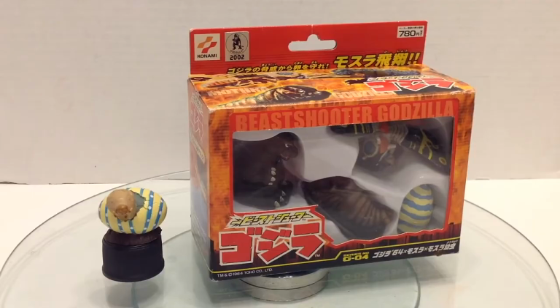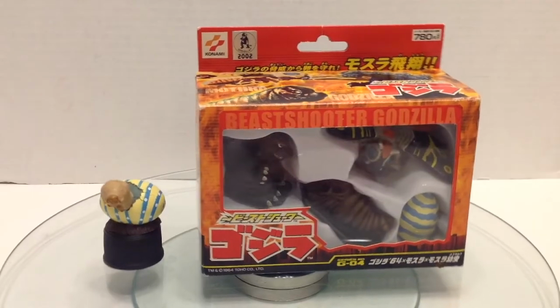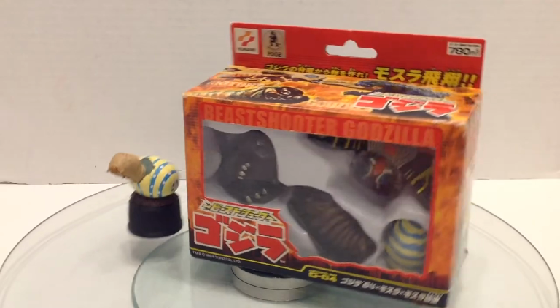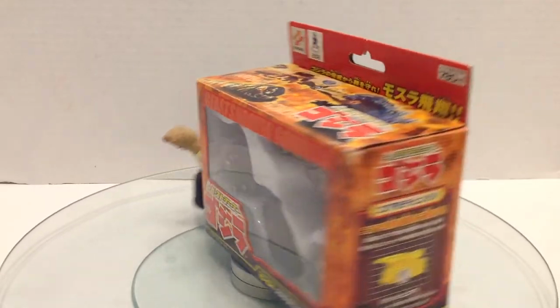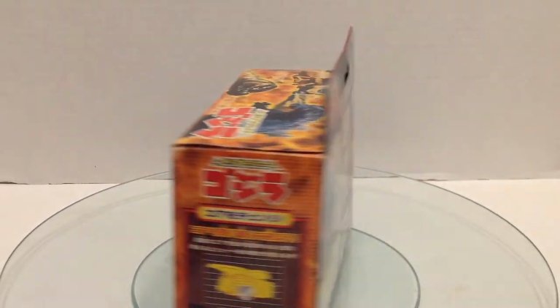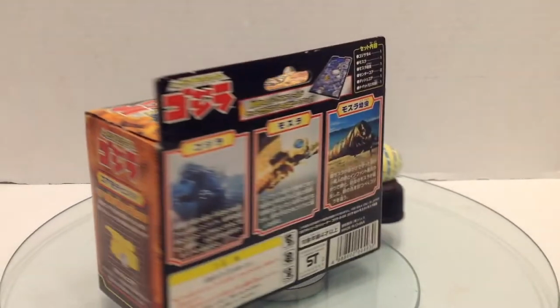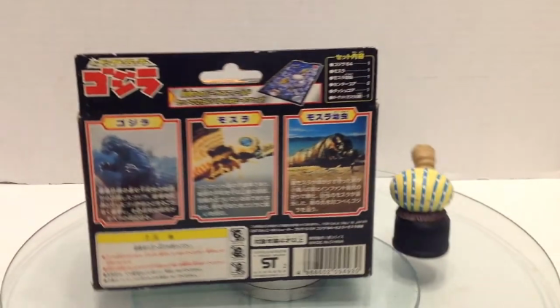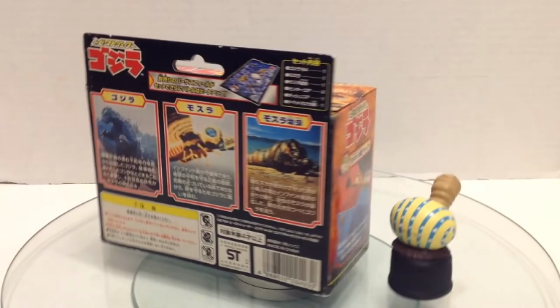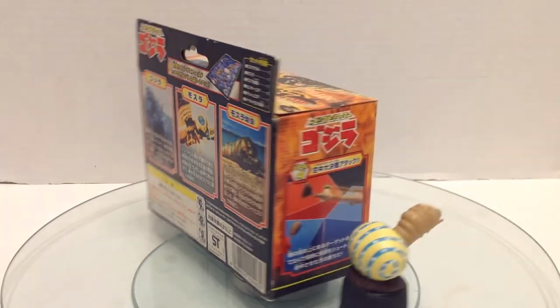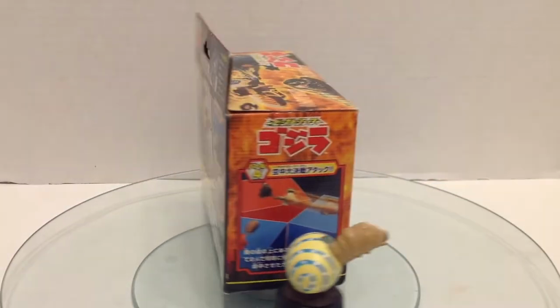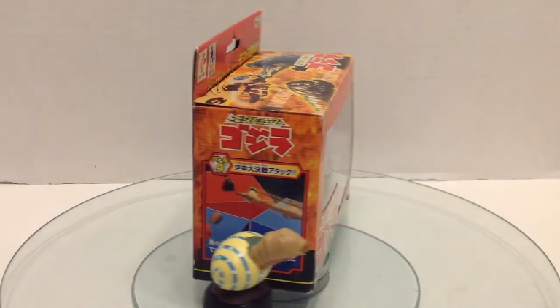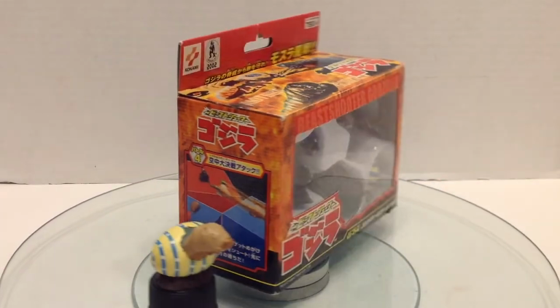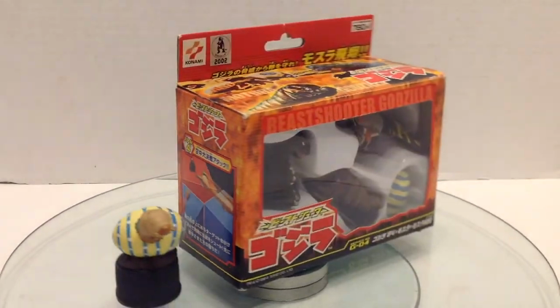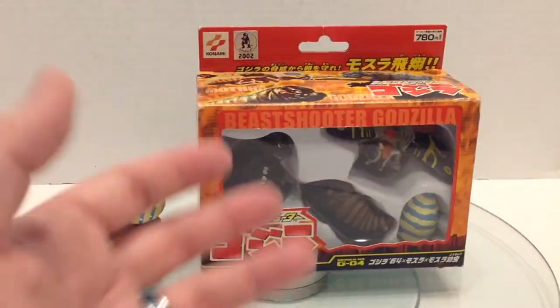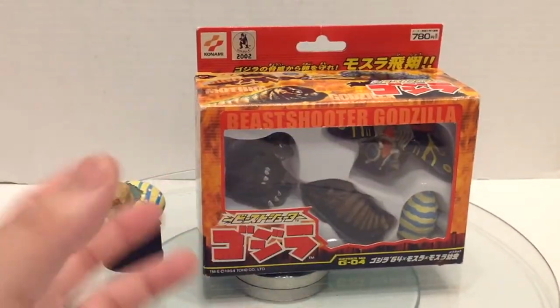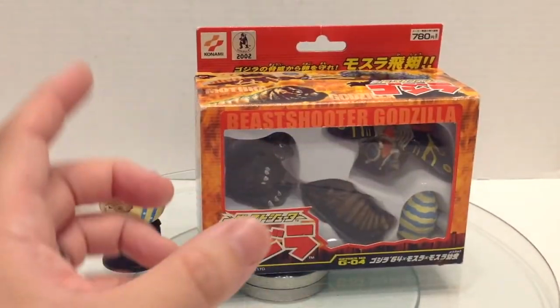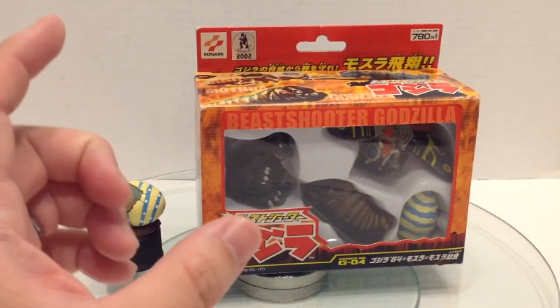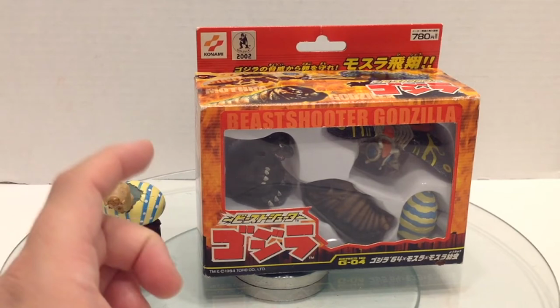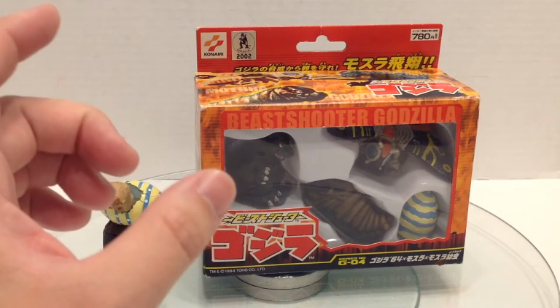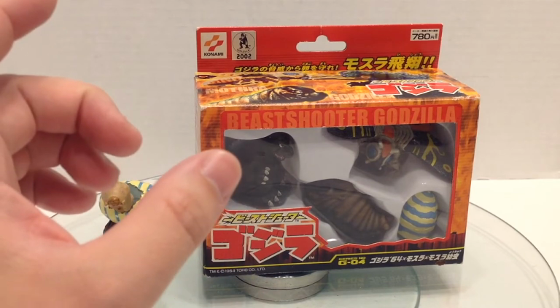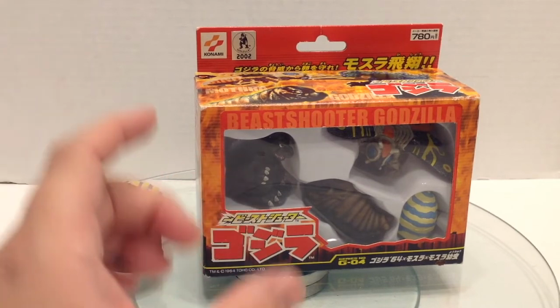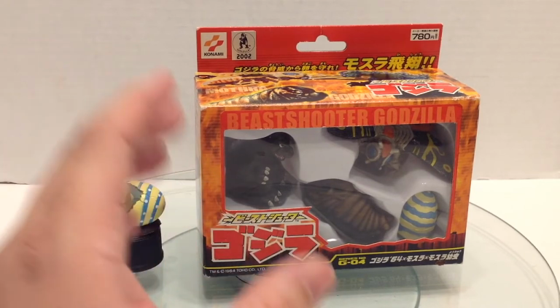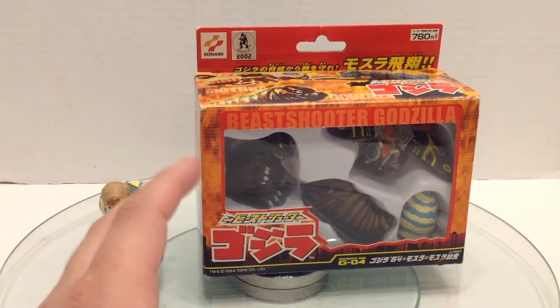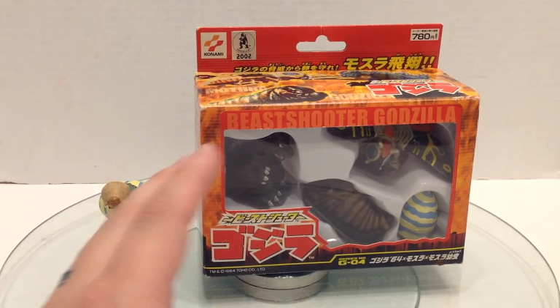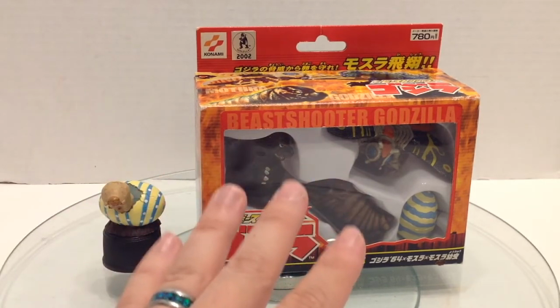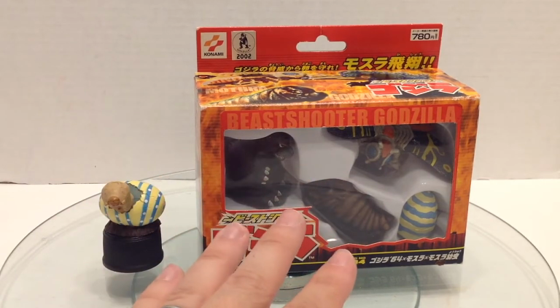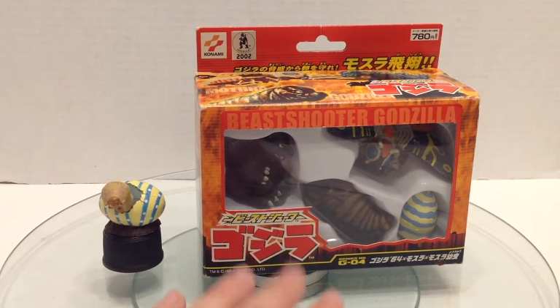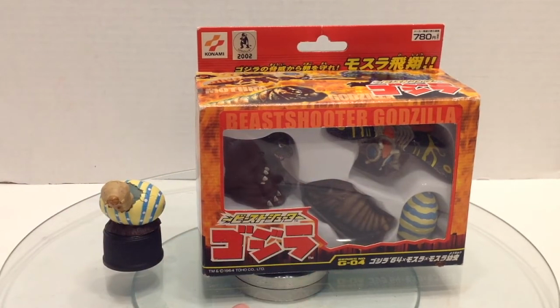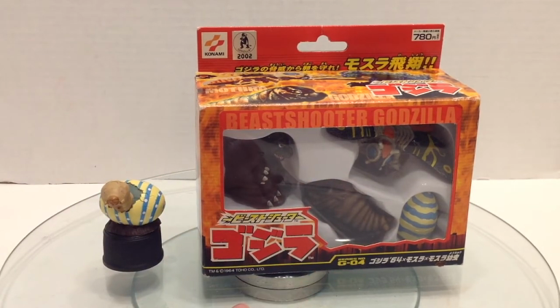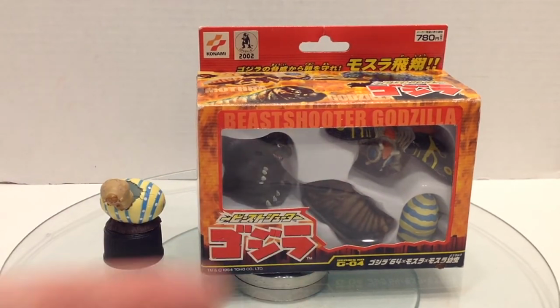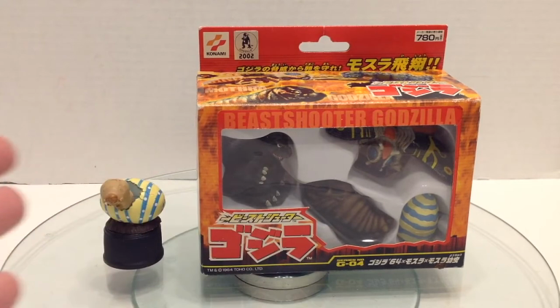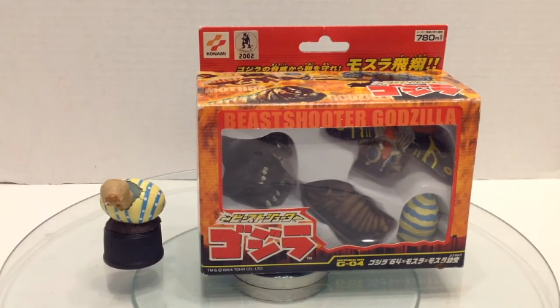I have a couple of Mothra egg things for us today. Not a lot of Mothra egg stuff out there. I know X-Plus has some amazing, incredibly detailed ones, but I can't afford those right now, so these will have to do.